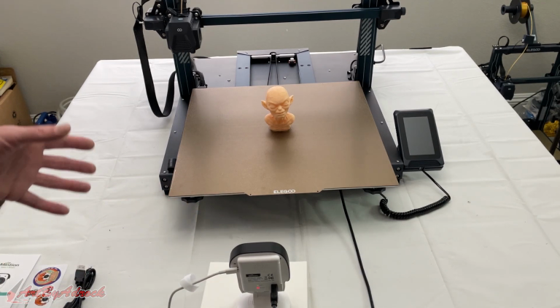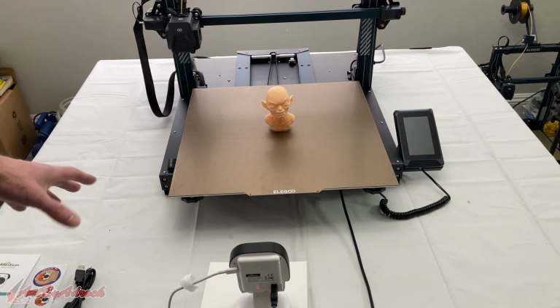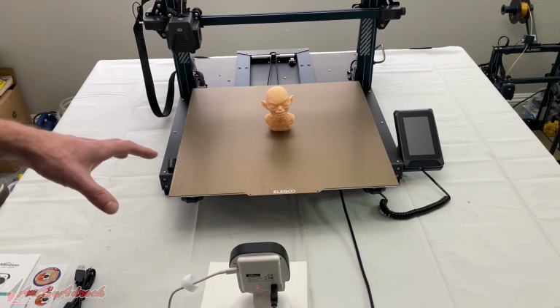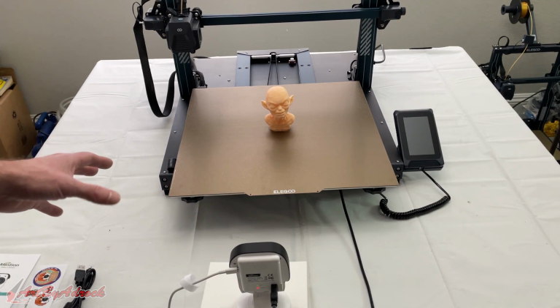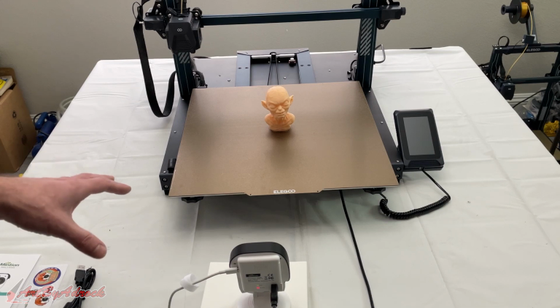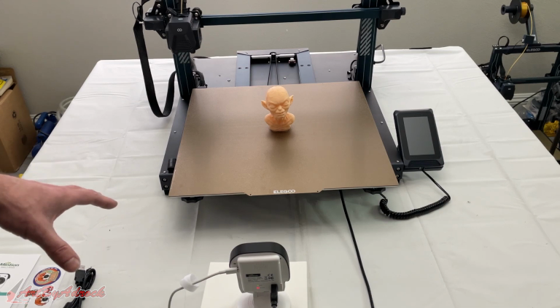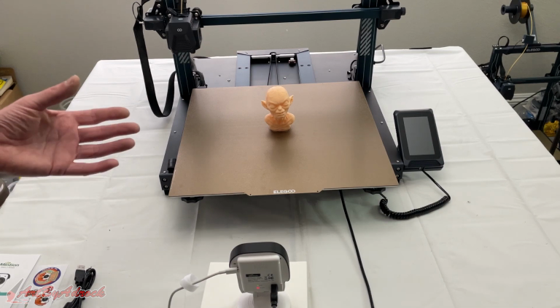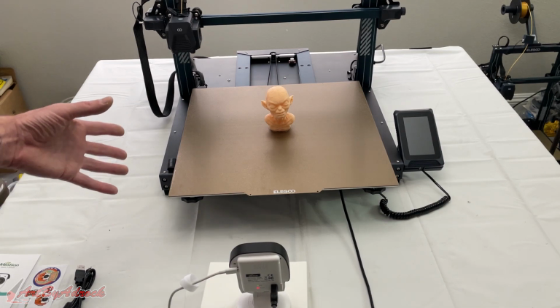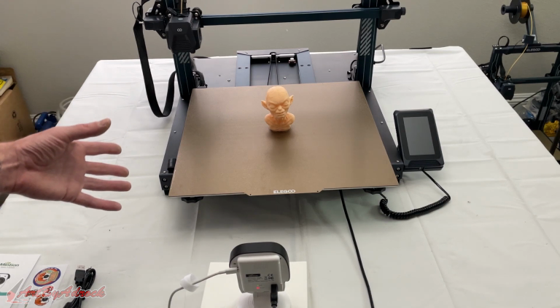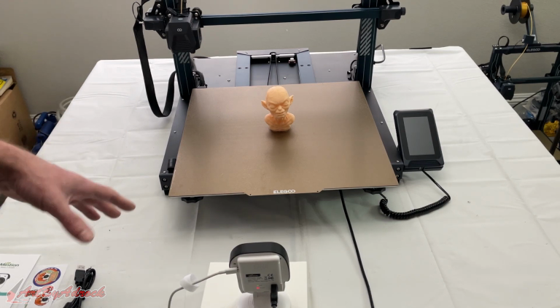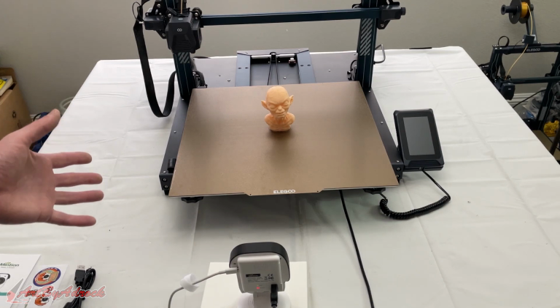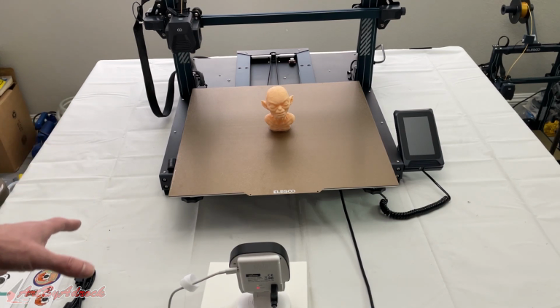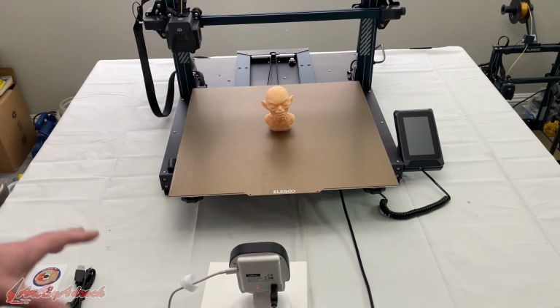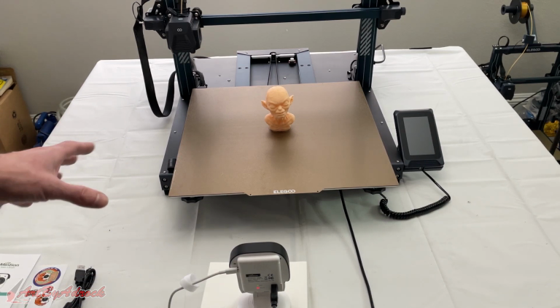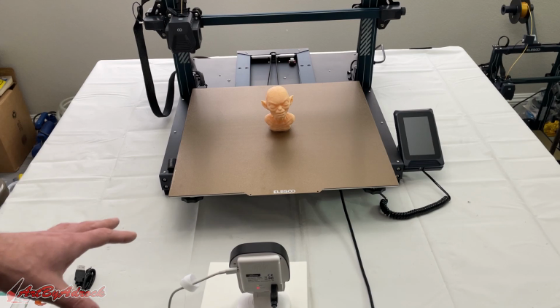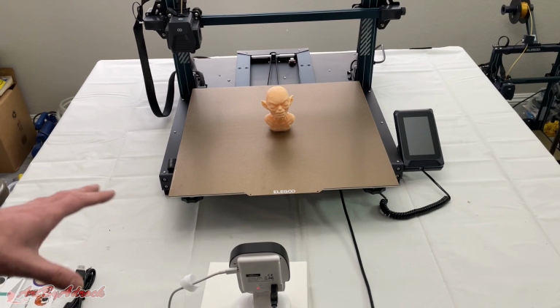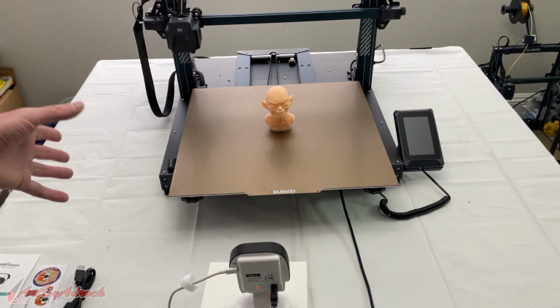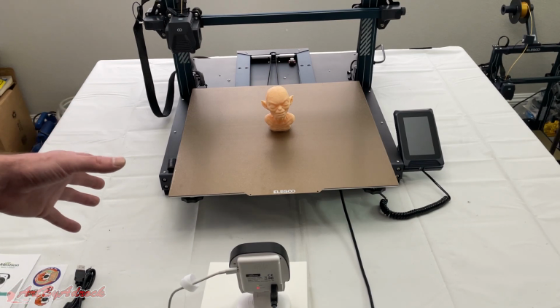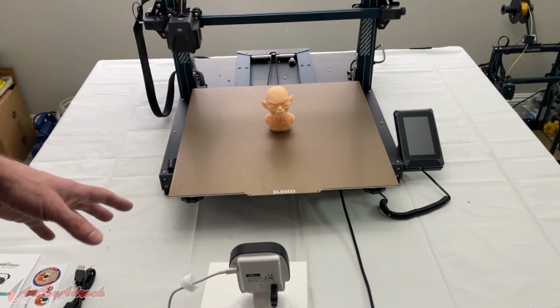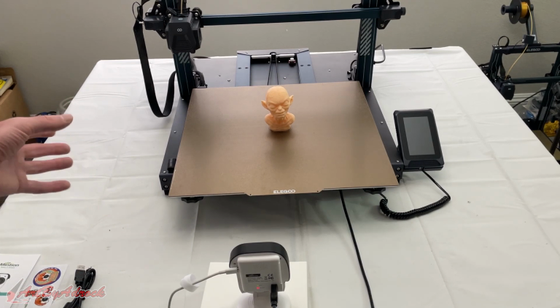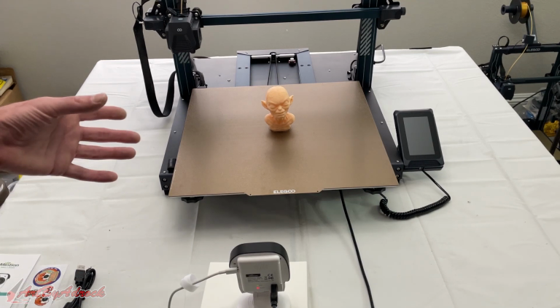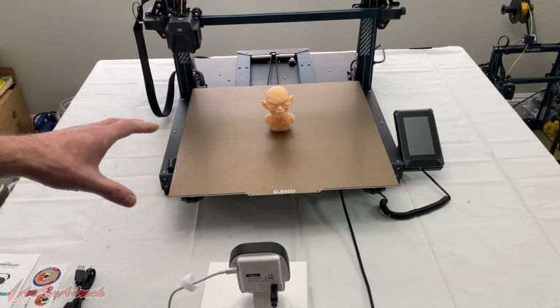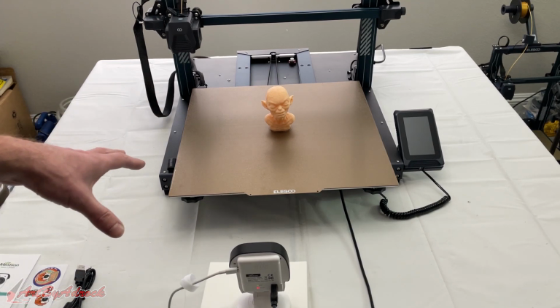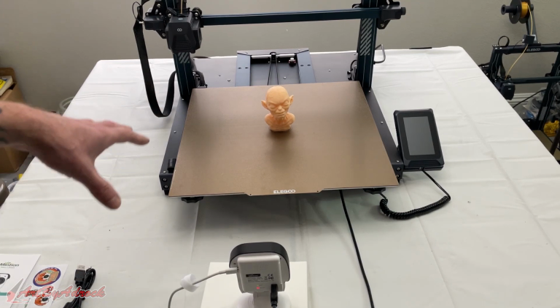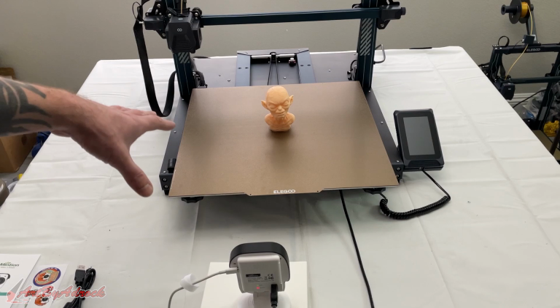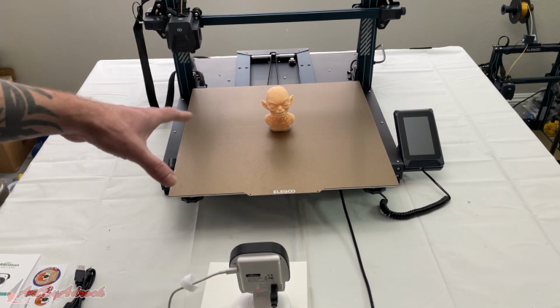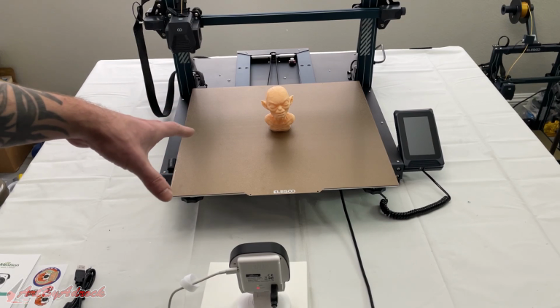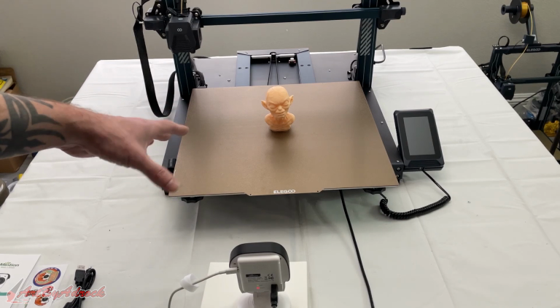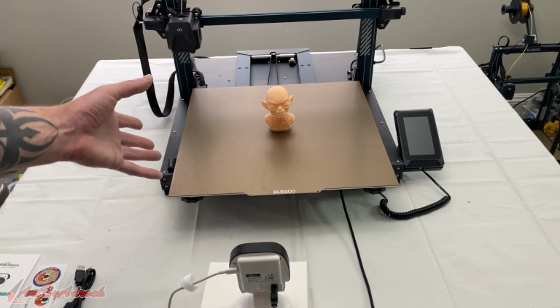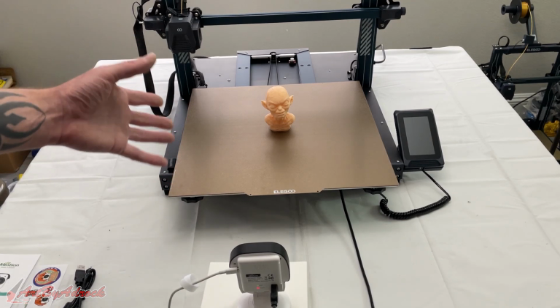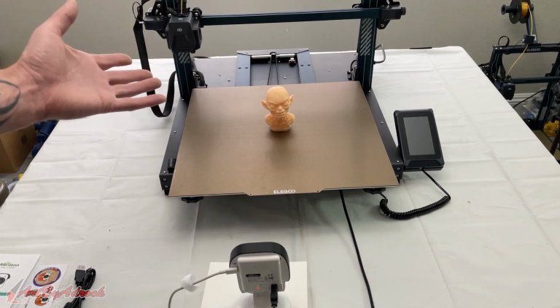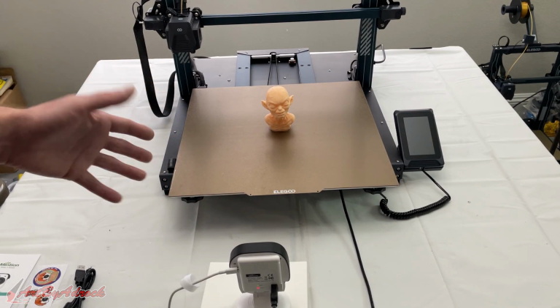Based on some printers you may have to adjust fine settings like the retraction speed and length, so you might need to fine-tune it. But for me, basically right out of the box I didn't have to touch anything, and on the ELEGOO Neptune 3 Max it worked perfectly — I didn't have to adjust anything.